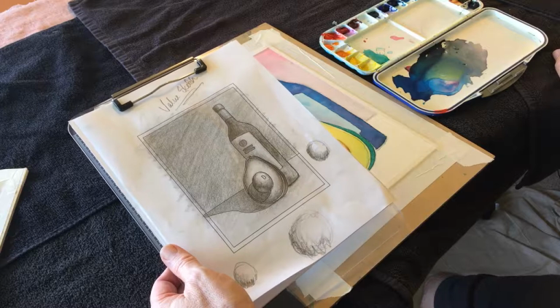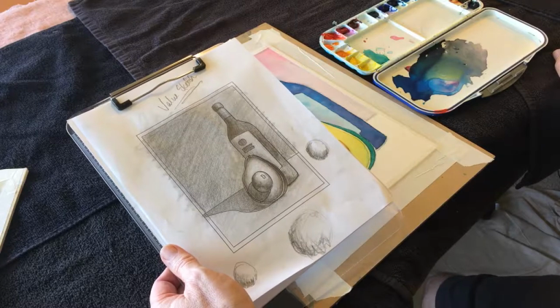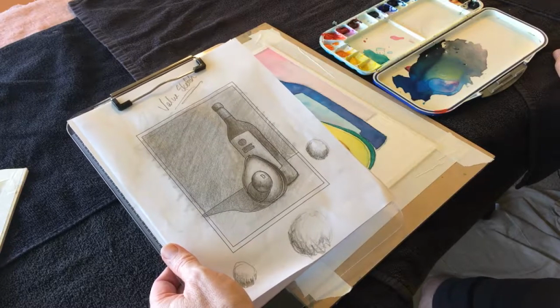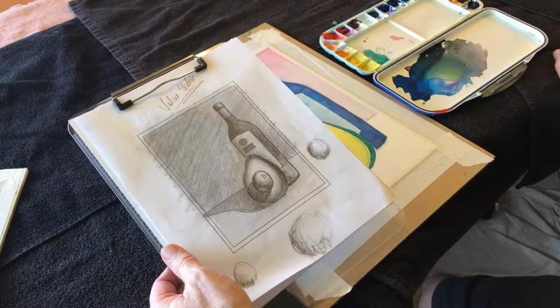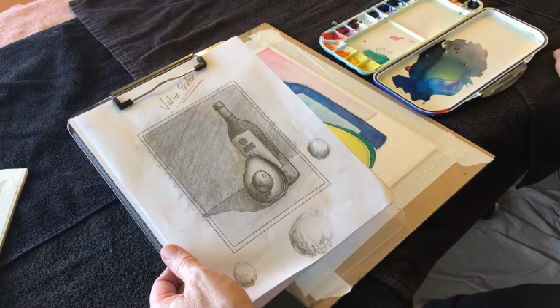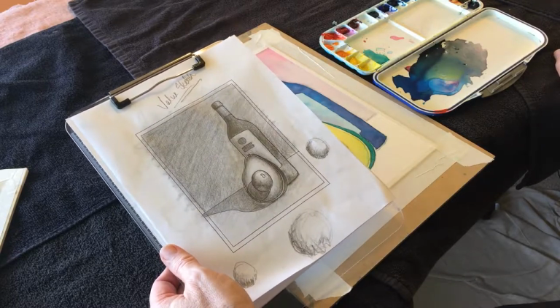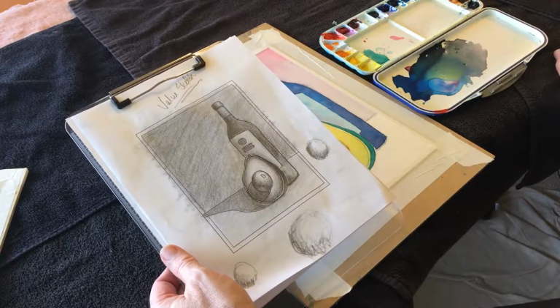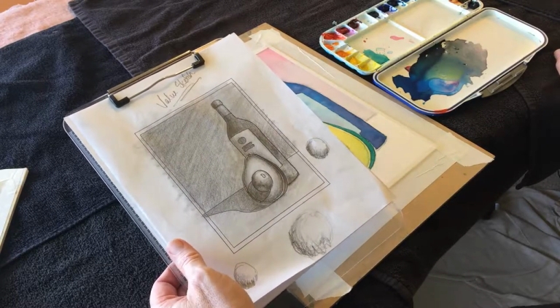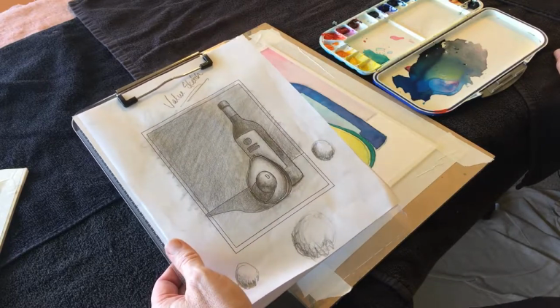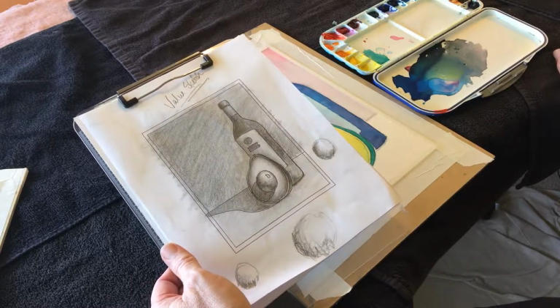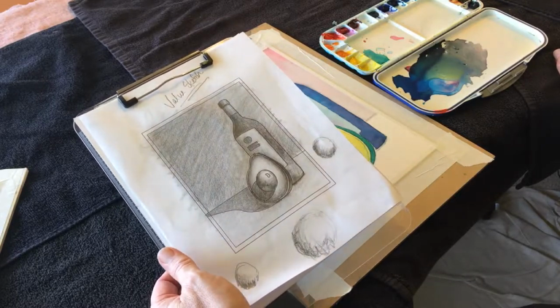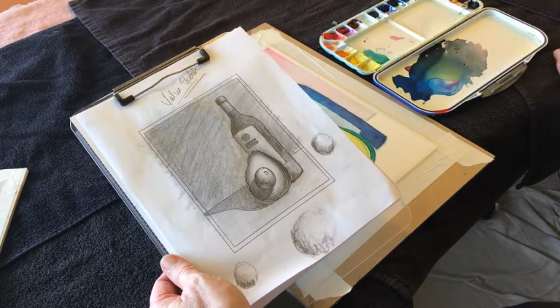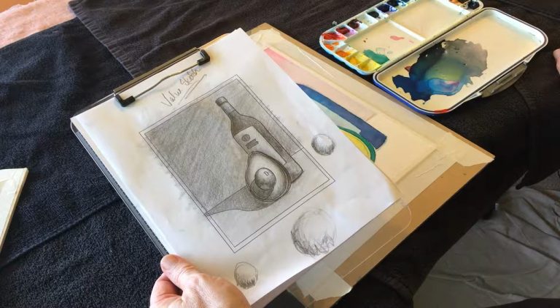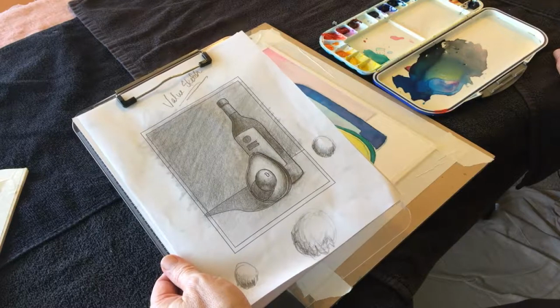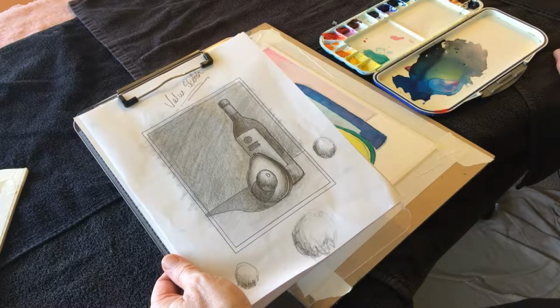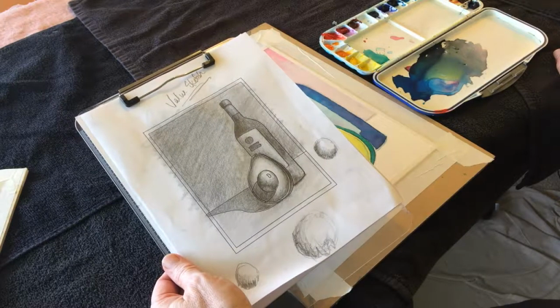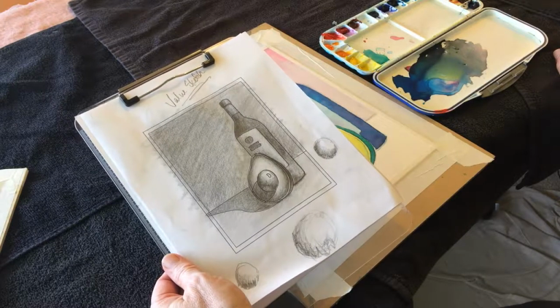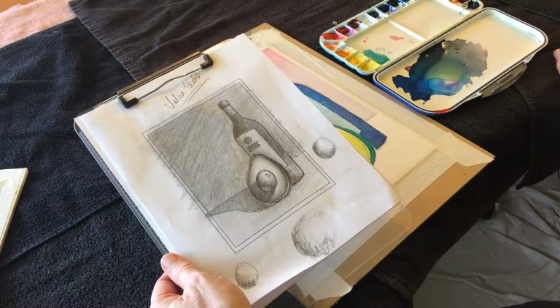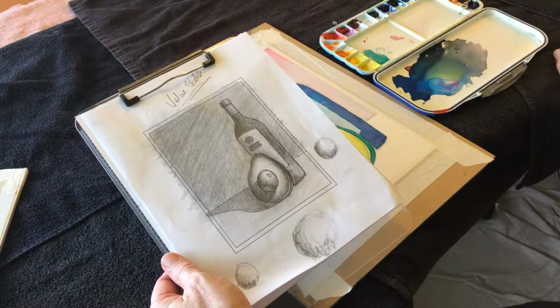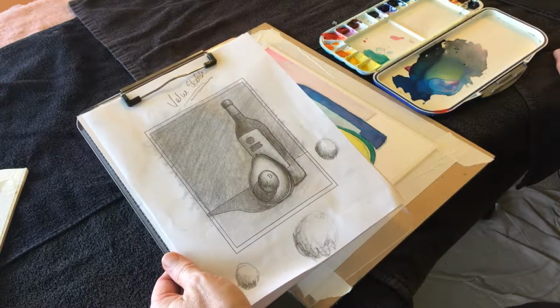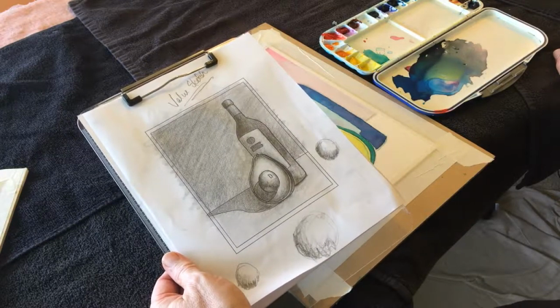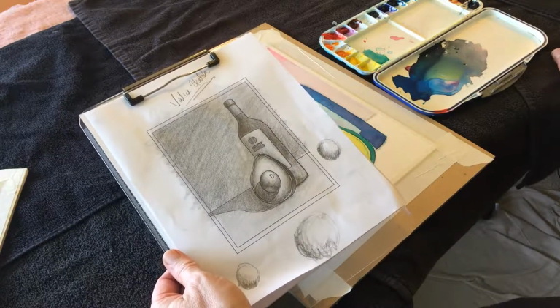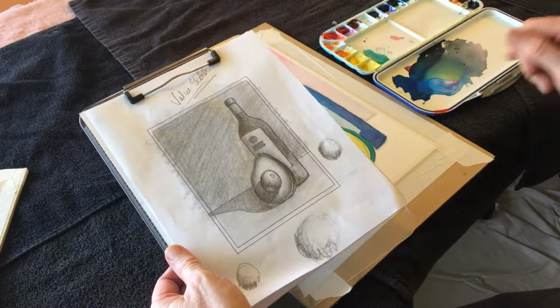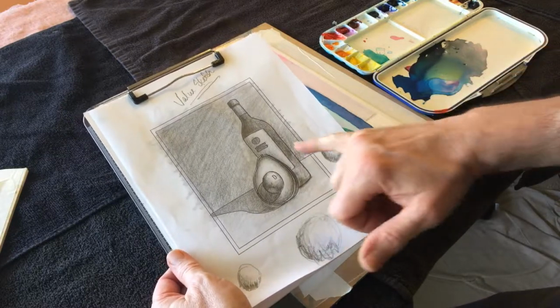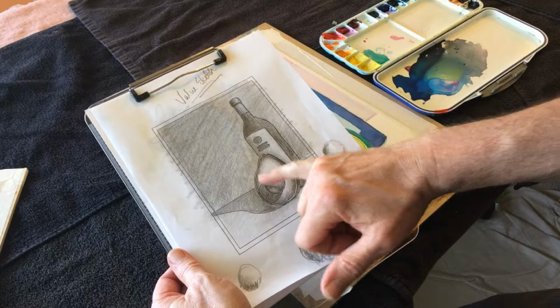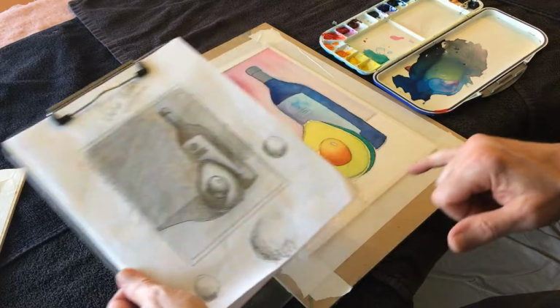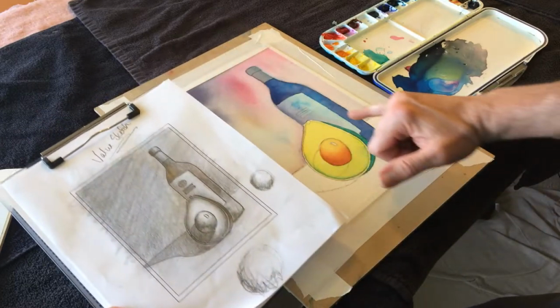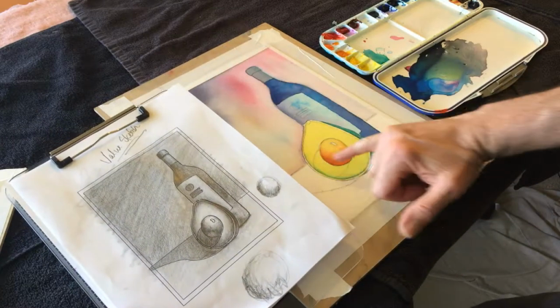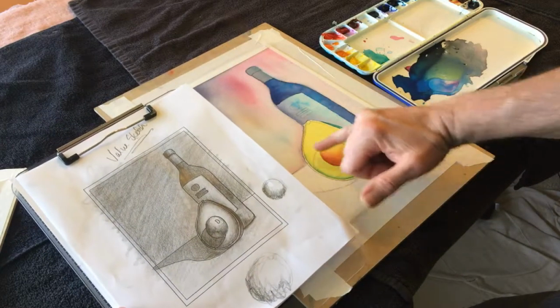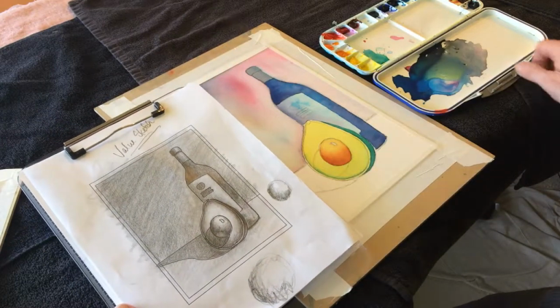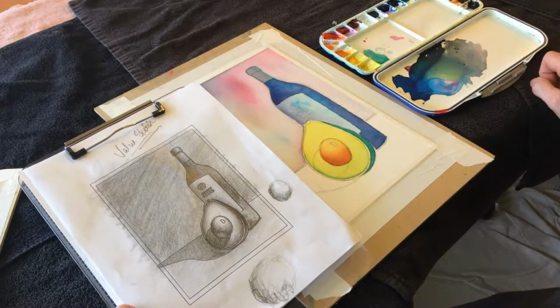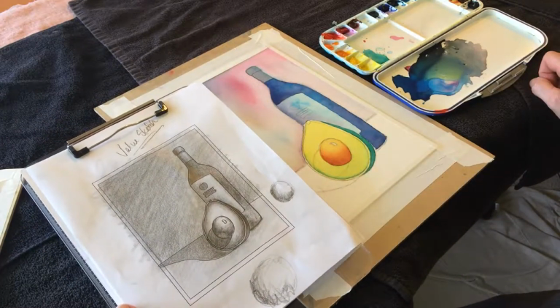A little more on the avocado bottle. That's fun to say. Can I do a little bit on the main part of the avocado?